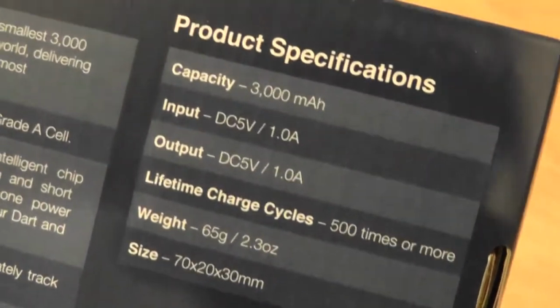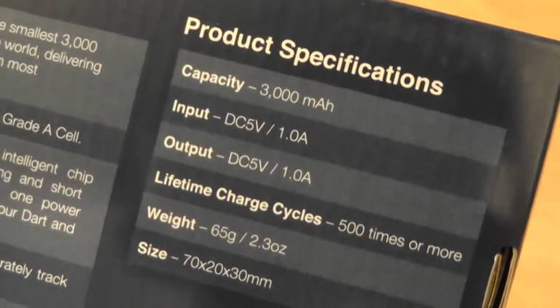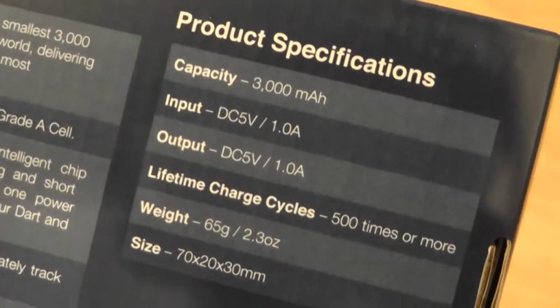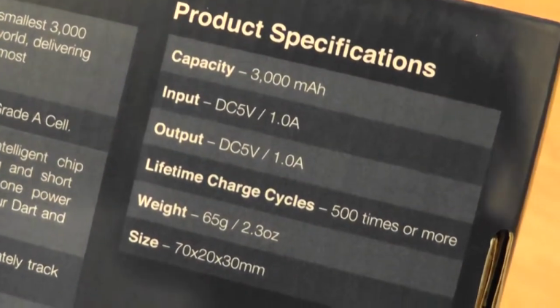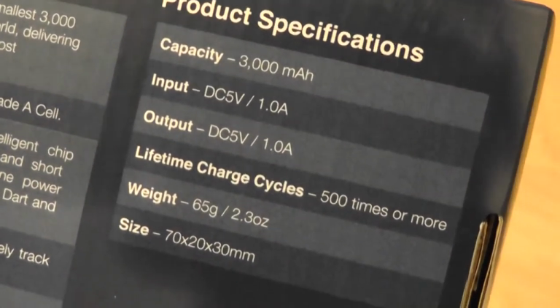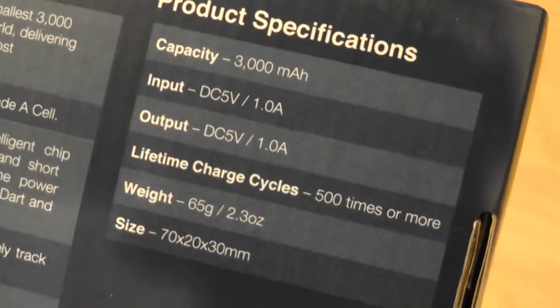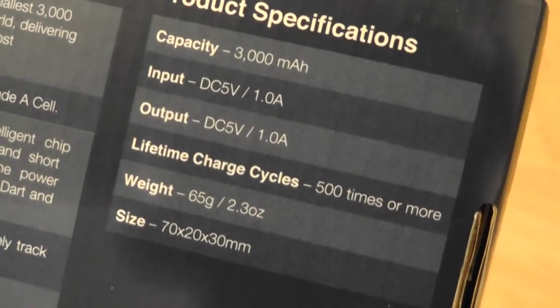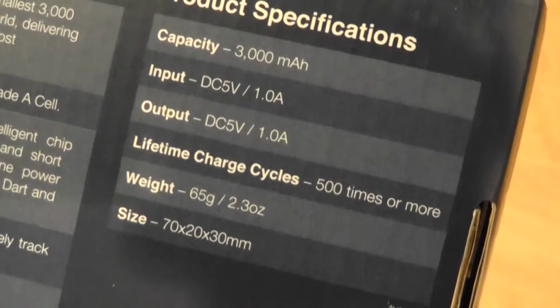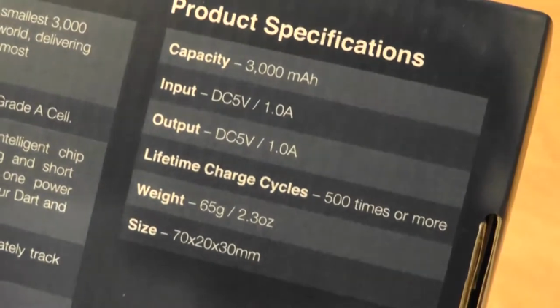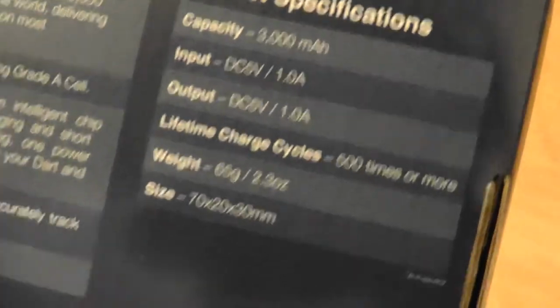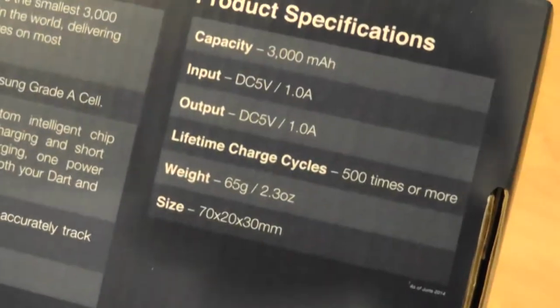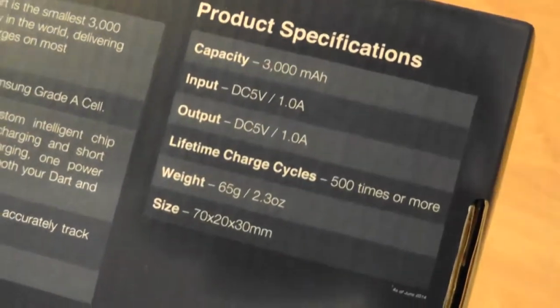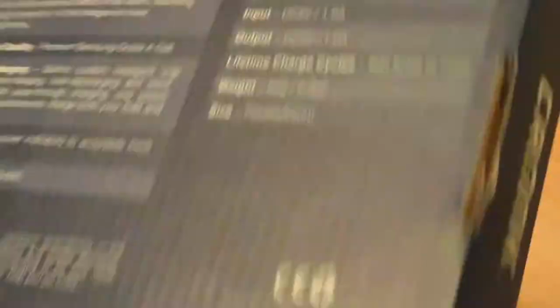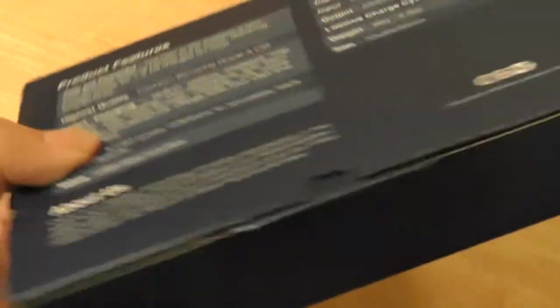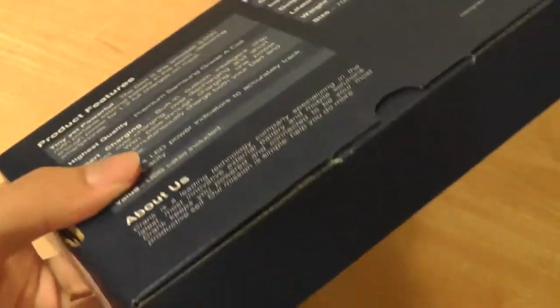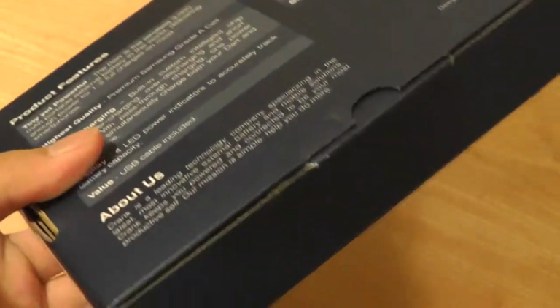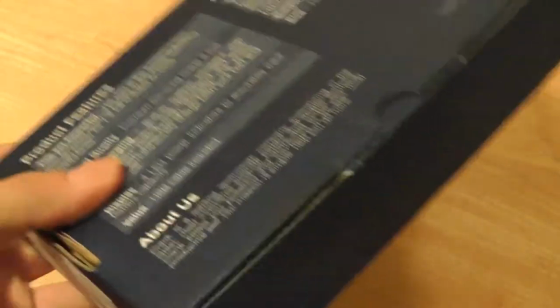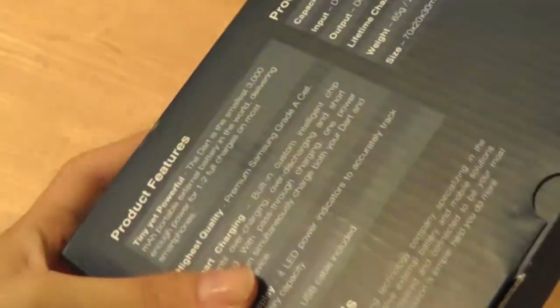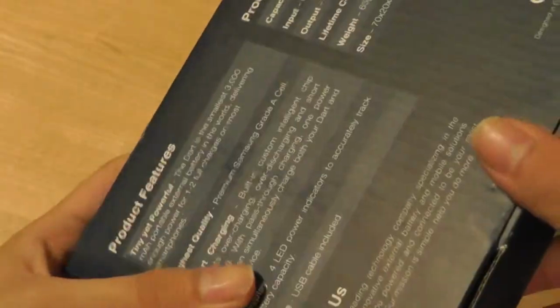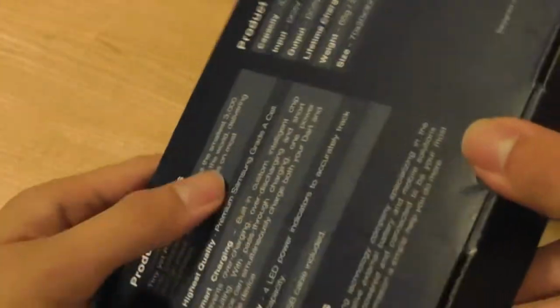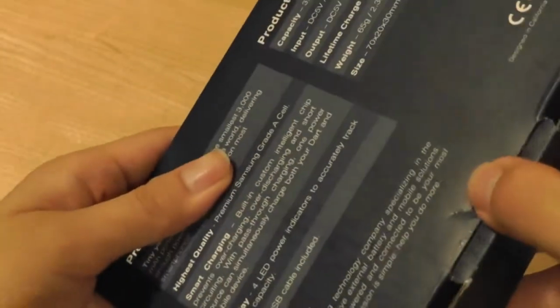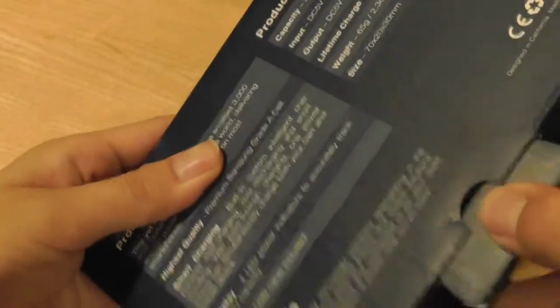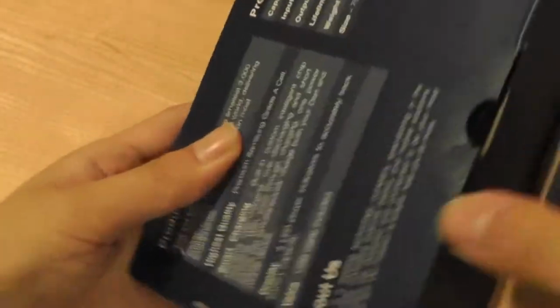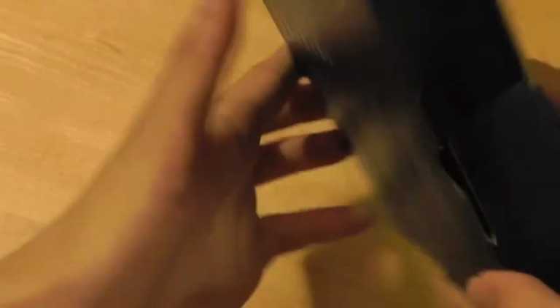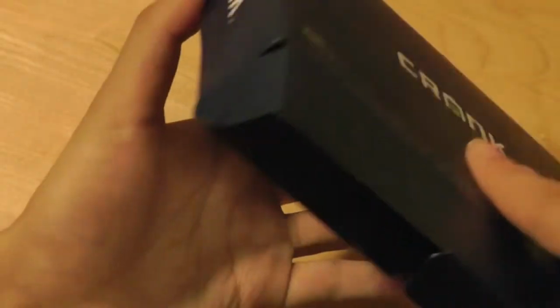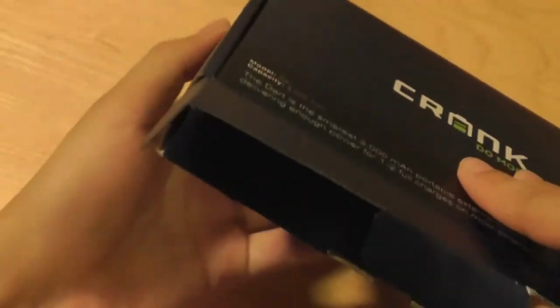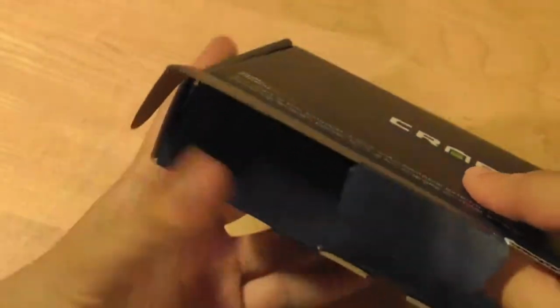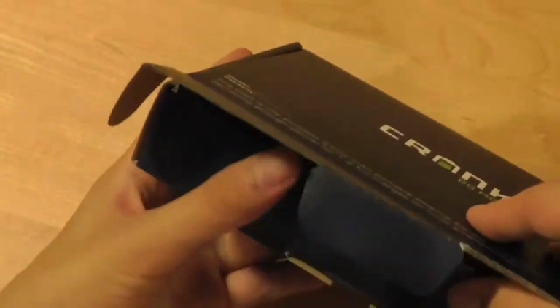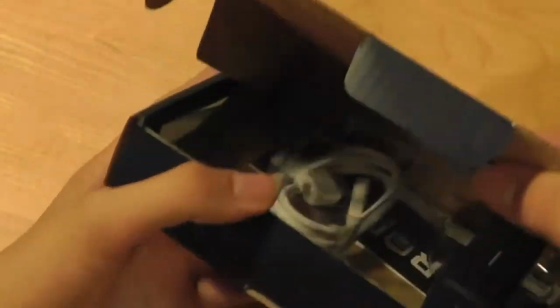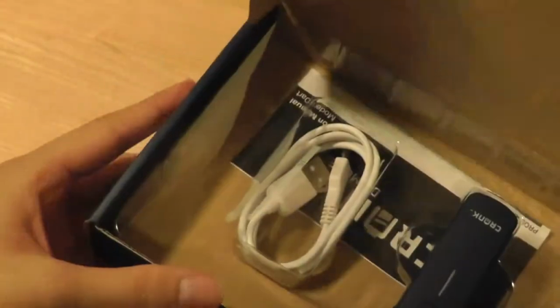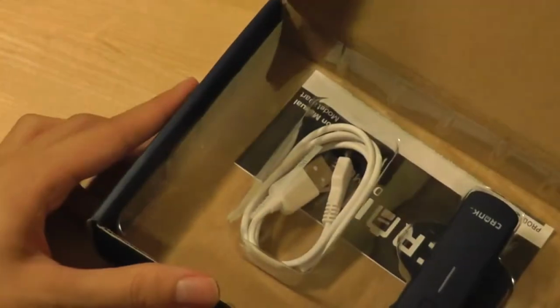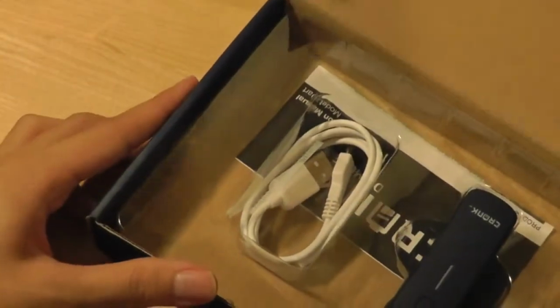The output is 5V 1A, so it's not going to charge a fully large, power-hungry tablet like the Apple iPad. But this is a tiny external battery pack, so it's best suited for smartphones.